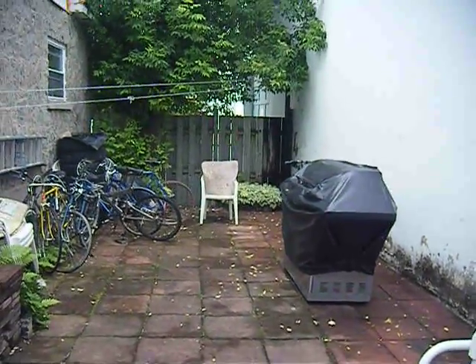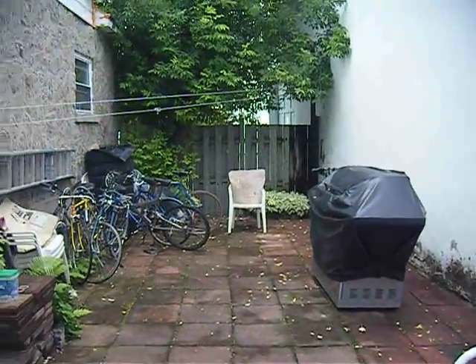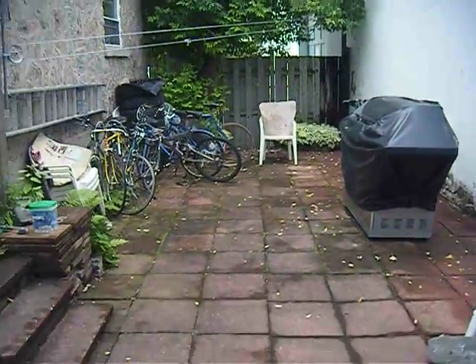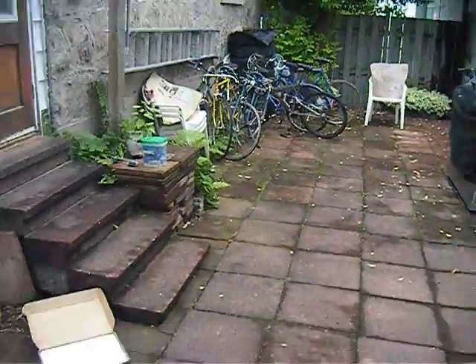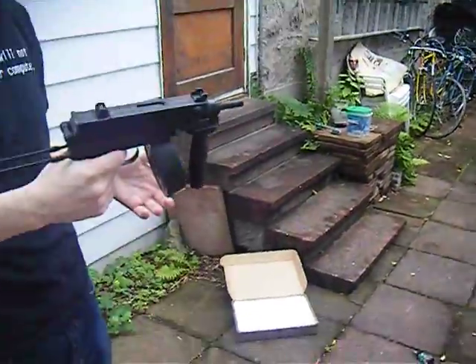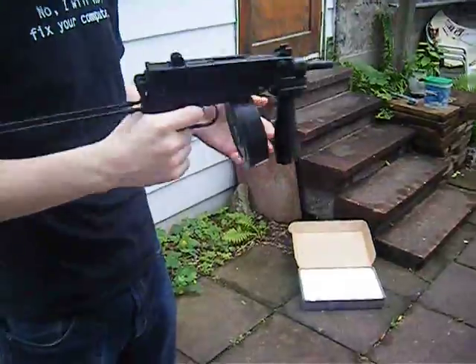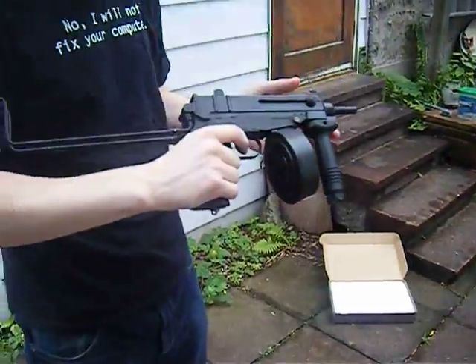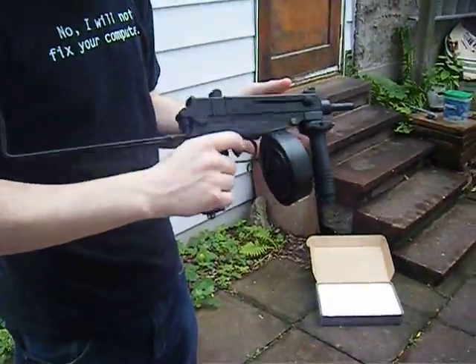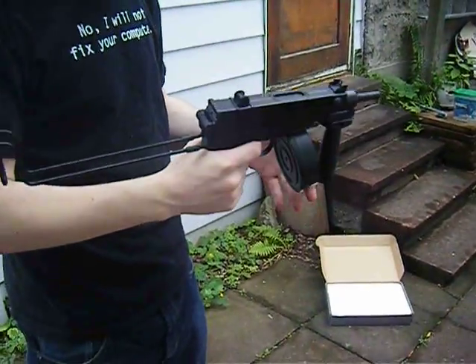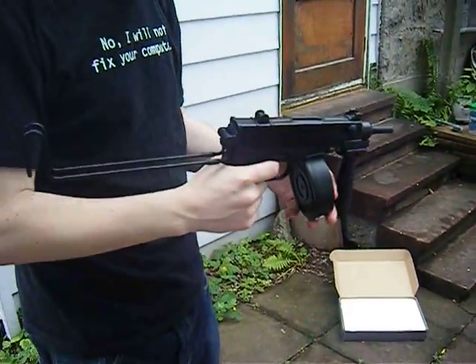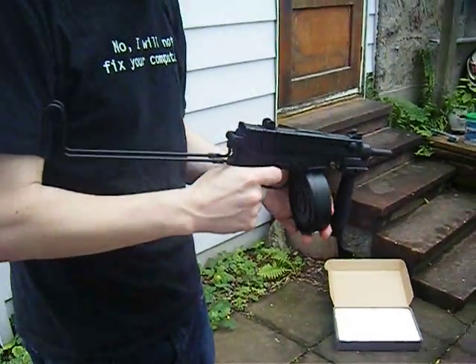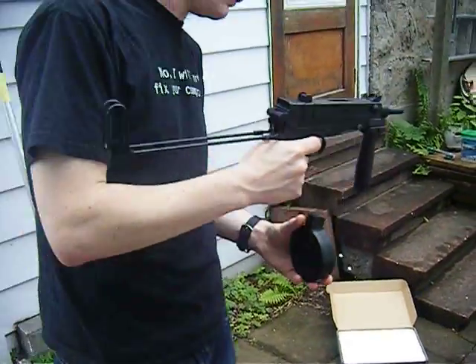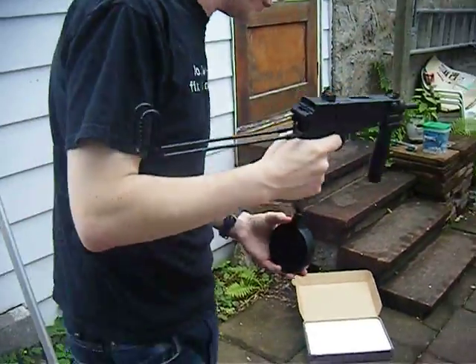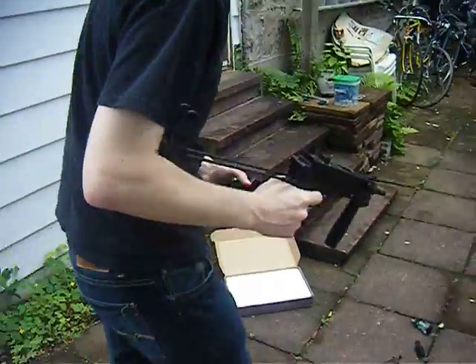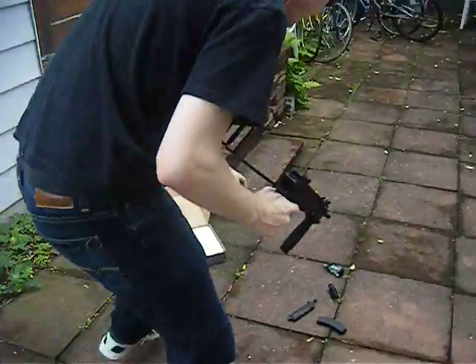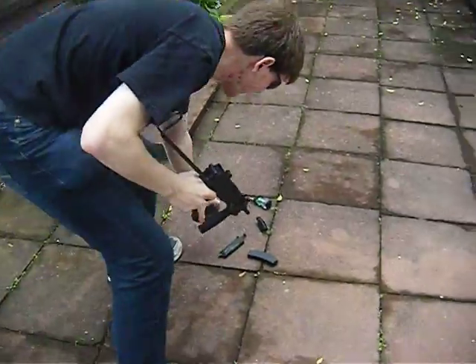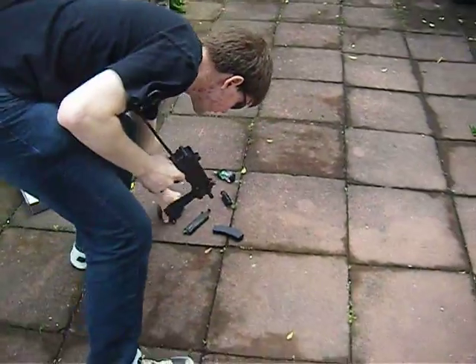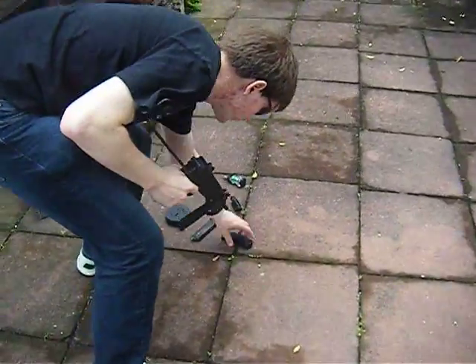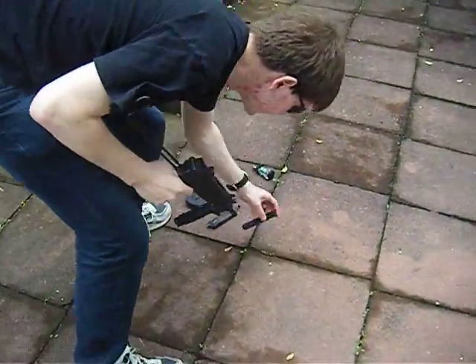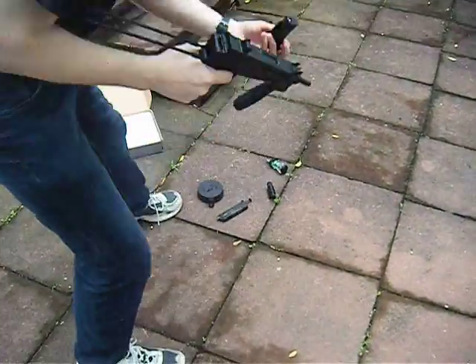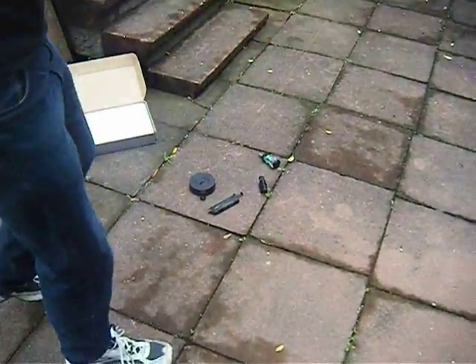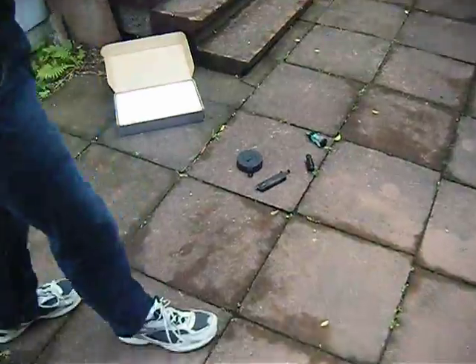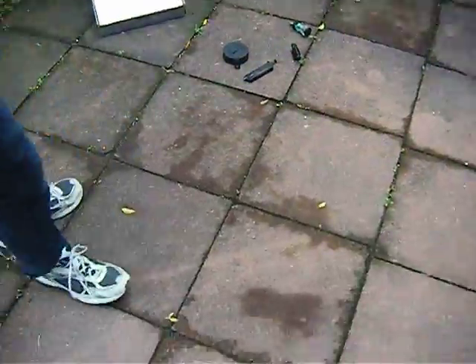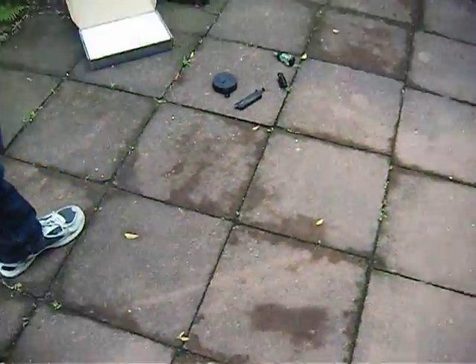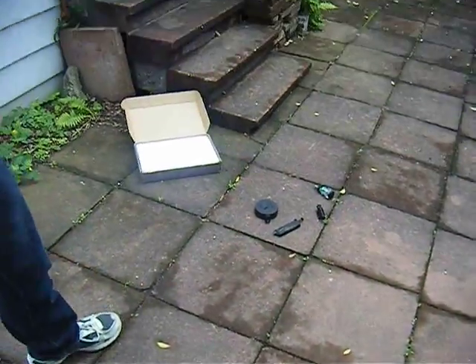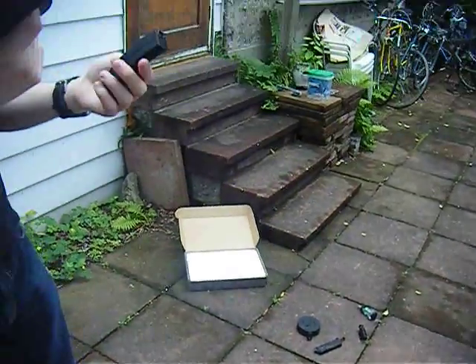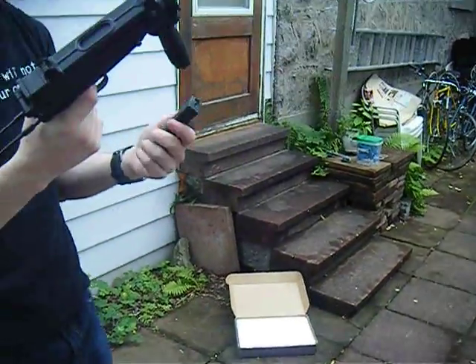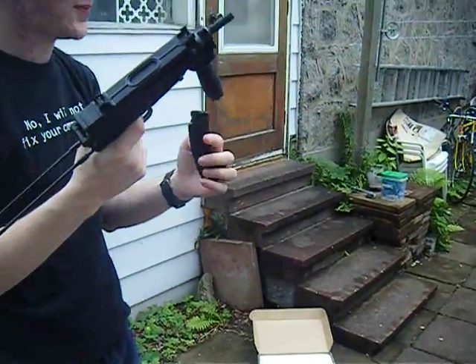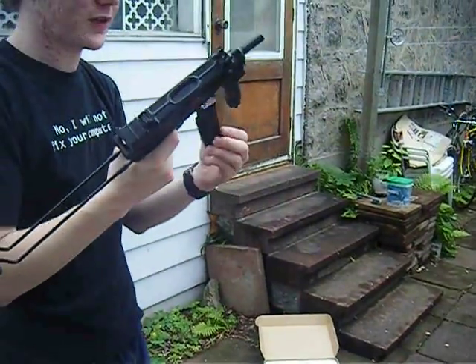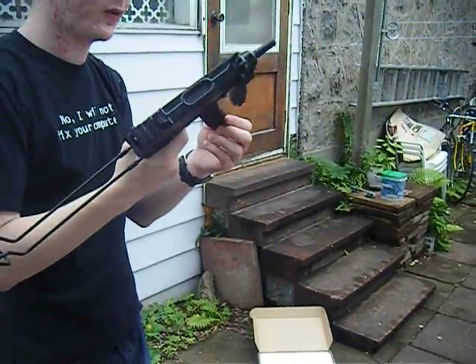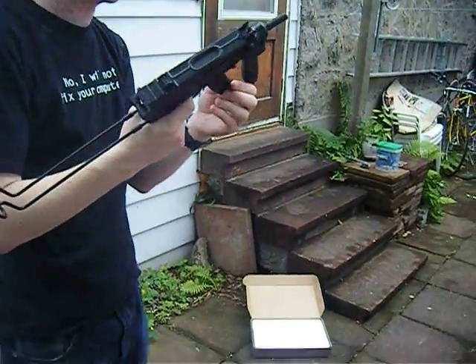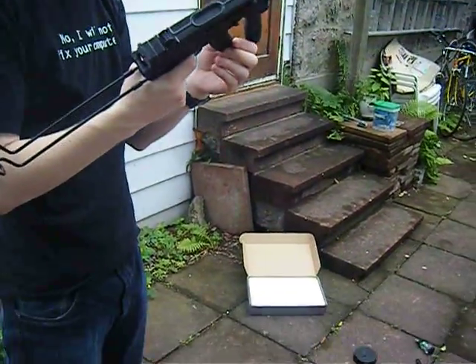Overall, very solid gun, very good quality — have not had any problems. I just ordered another mag. Apparently you can tape these together and that works pretty well.